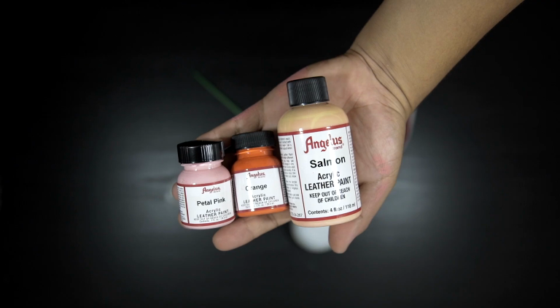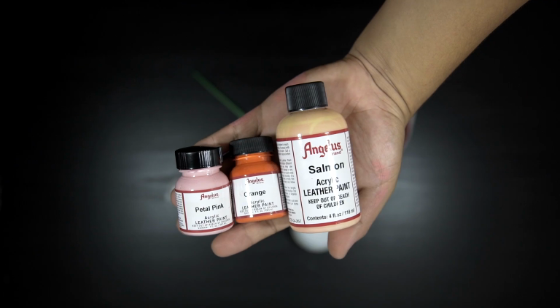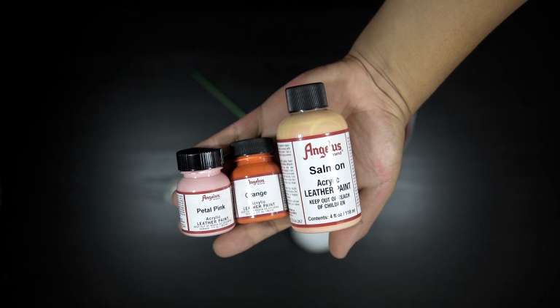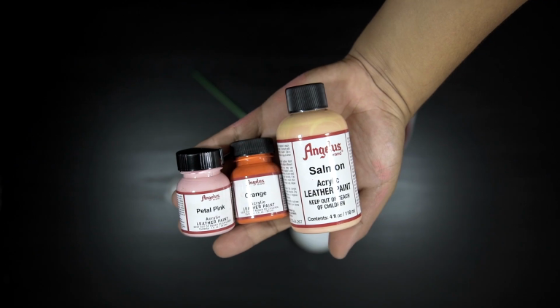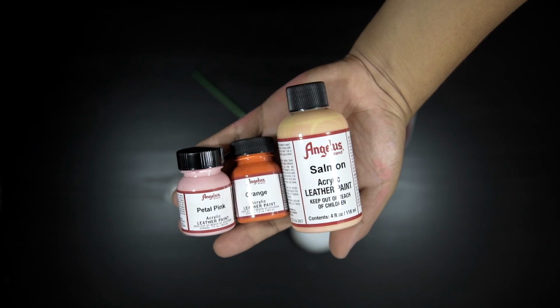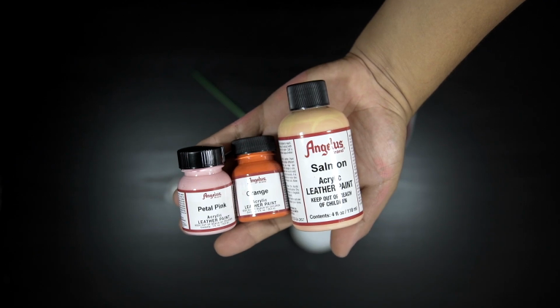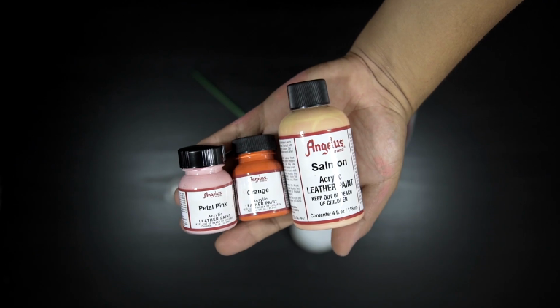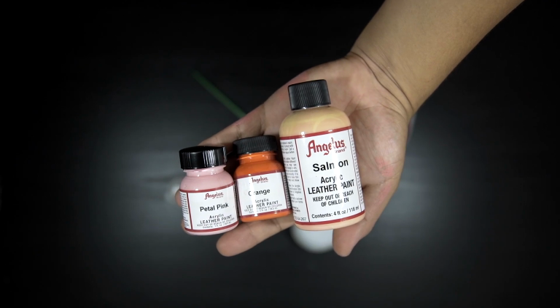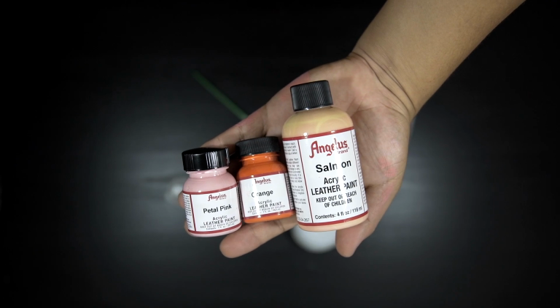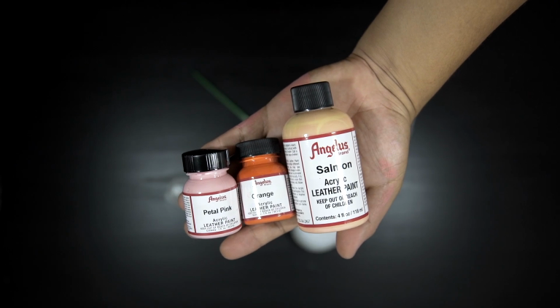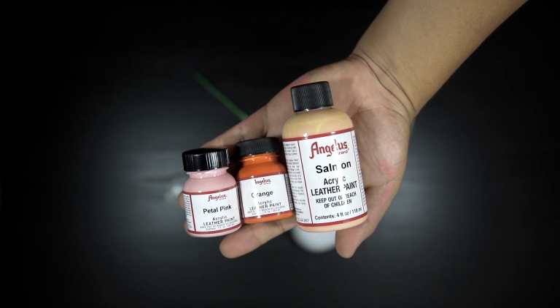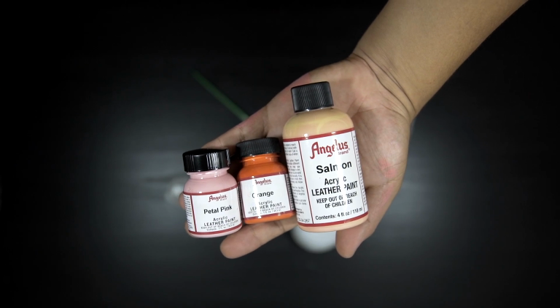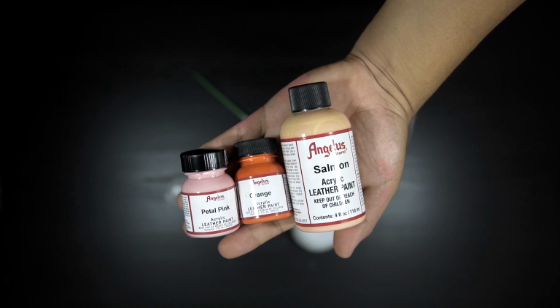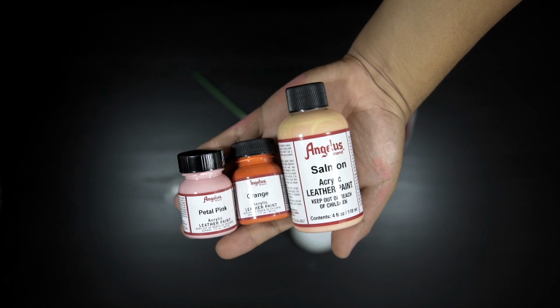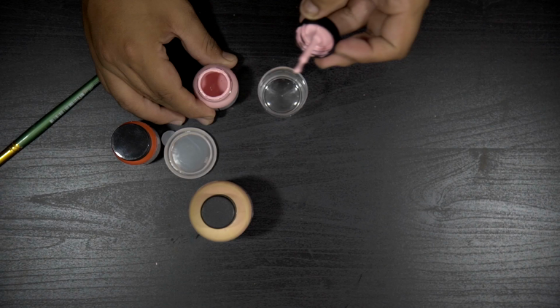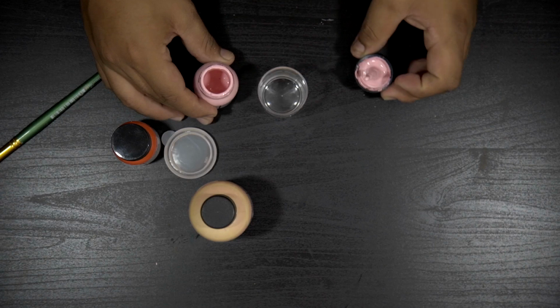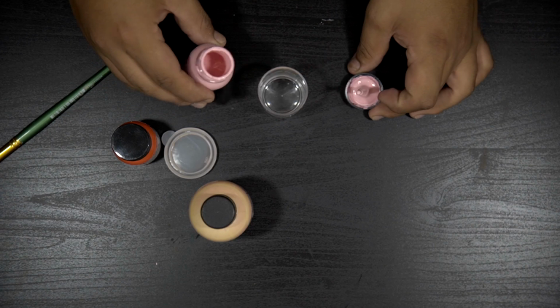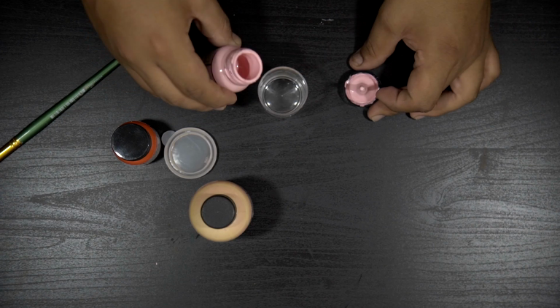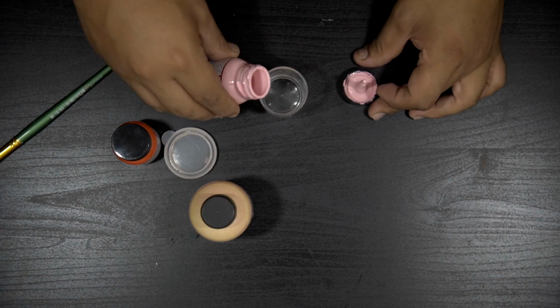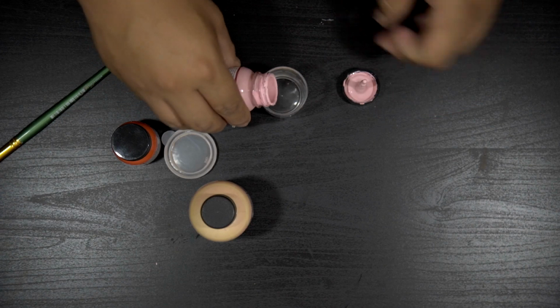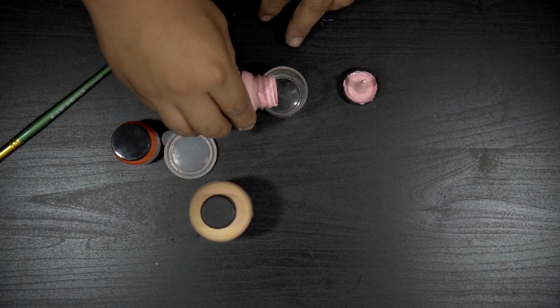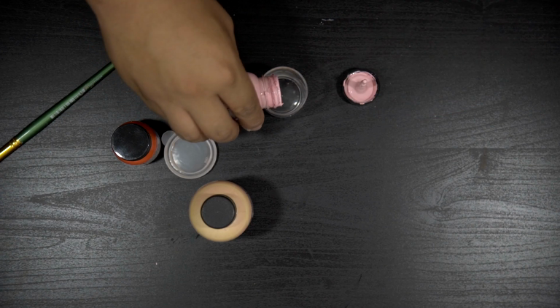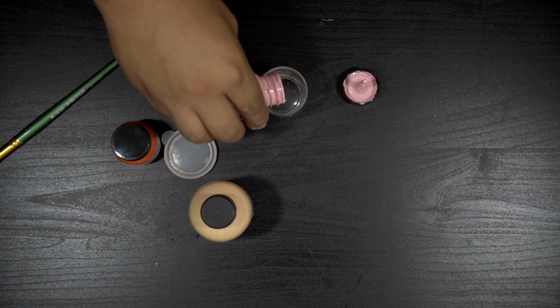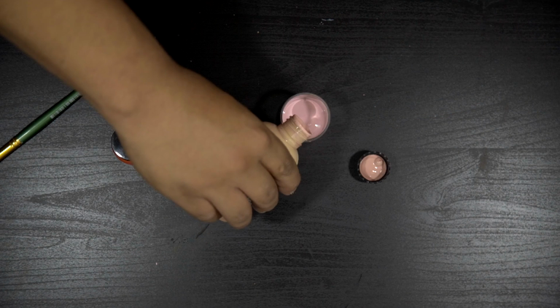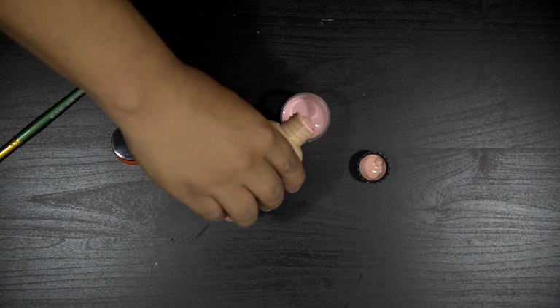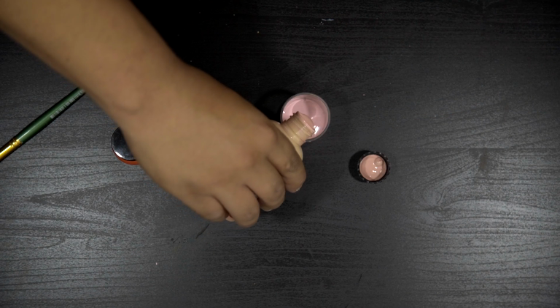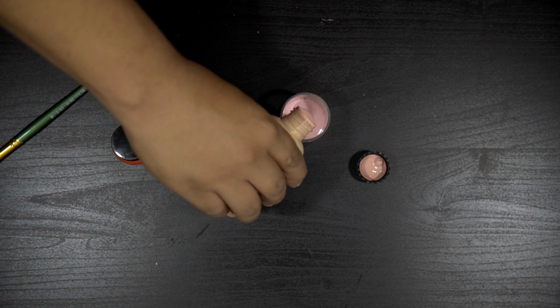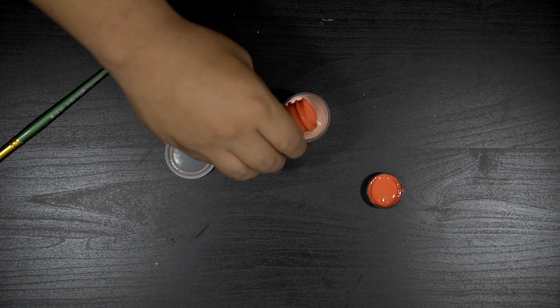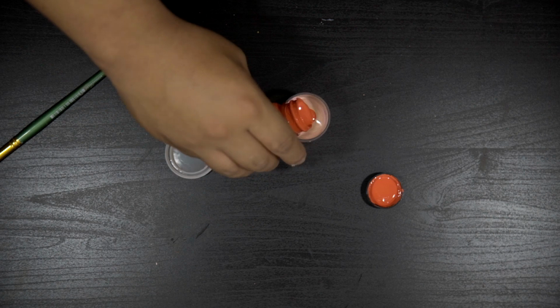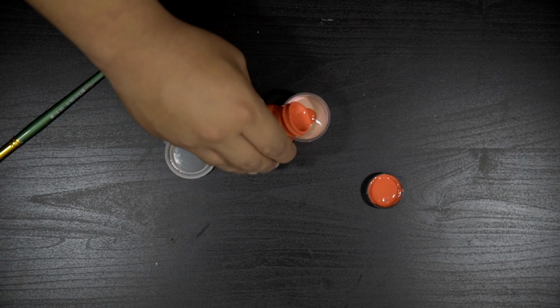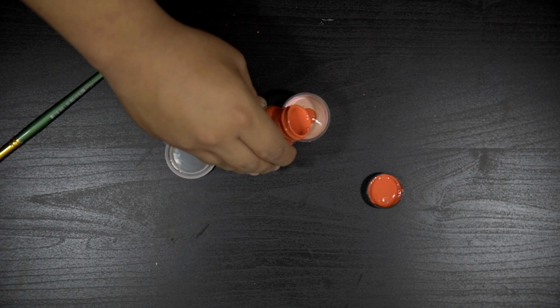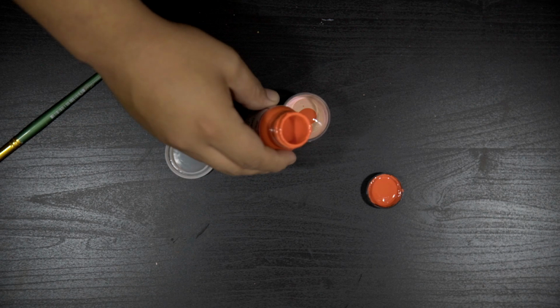The paints that I need to mix for the leather are salmon, orange, and petal pink. I'm starting off by applying a little bit of pink, then a little bit of salmon, and a couple of drops of orange.